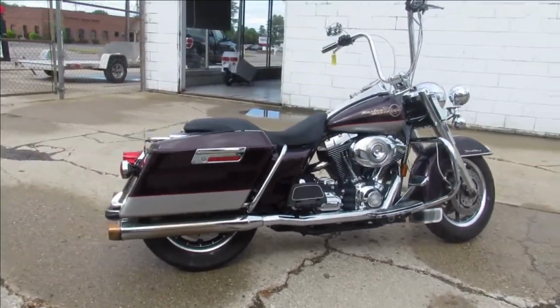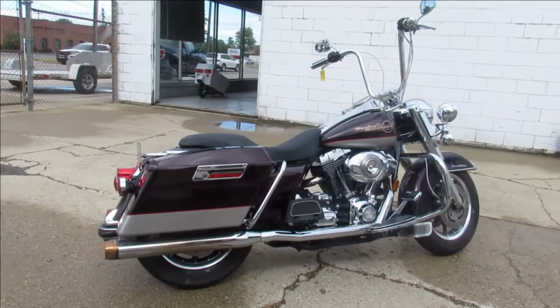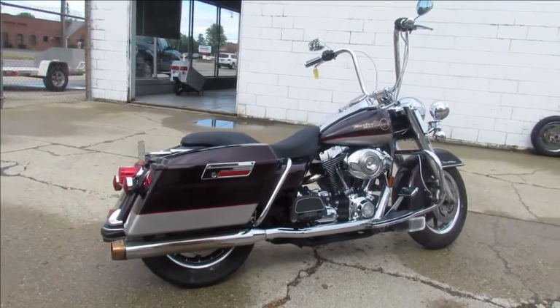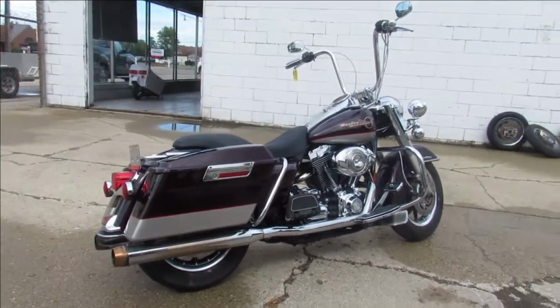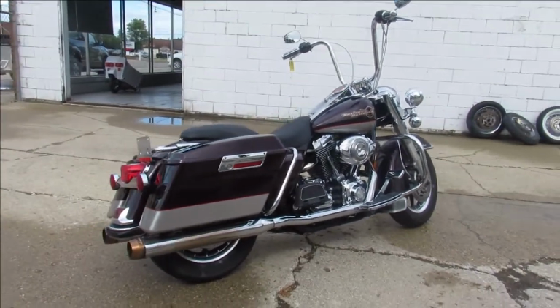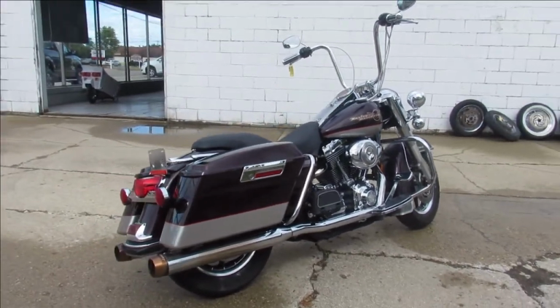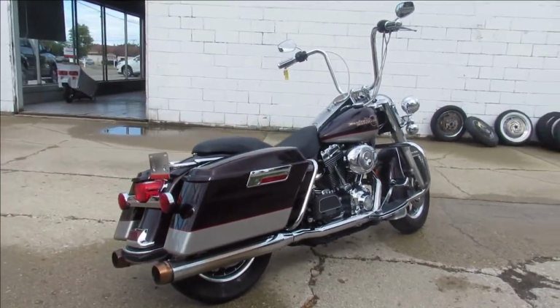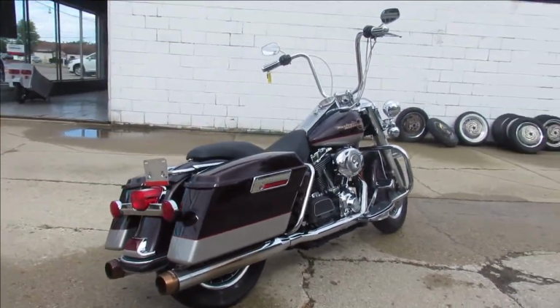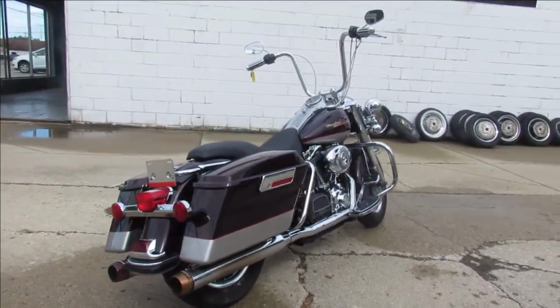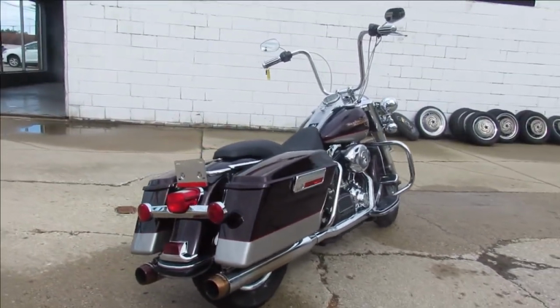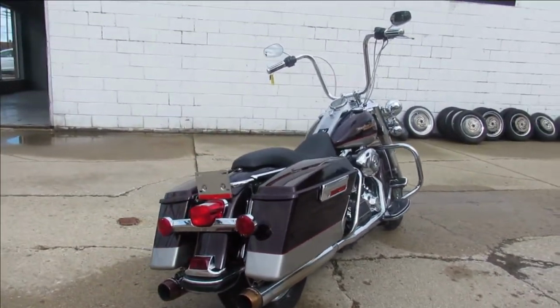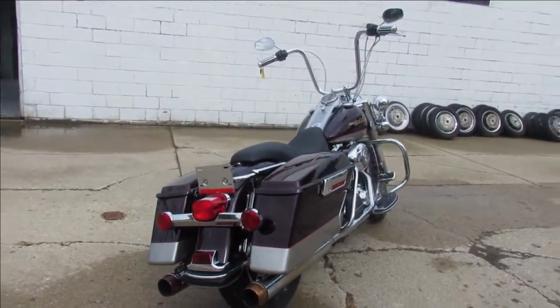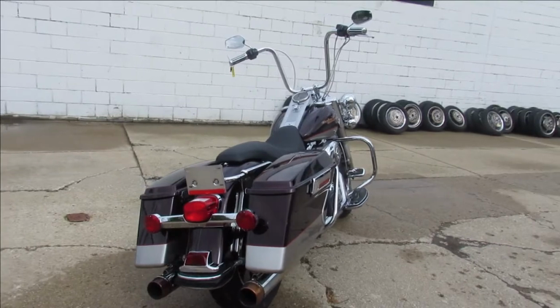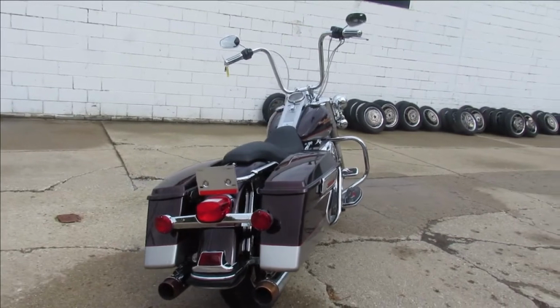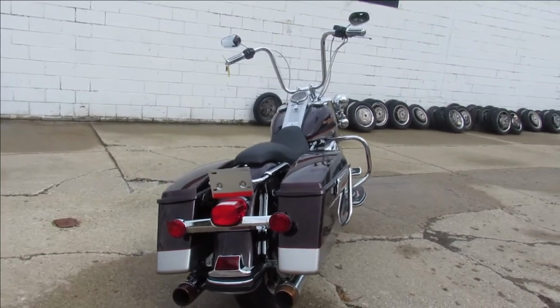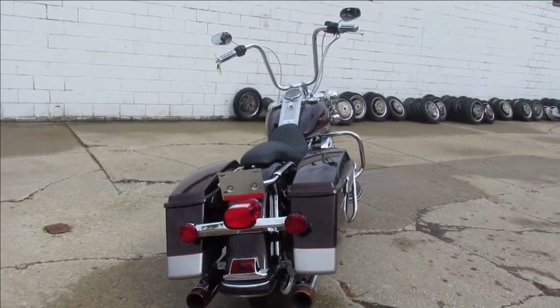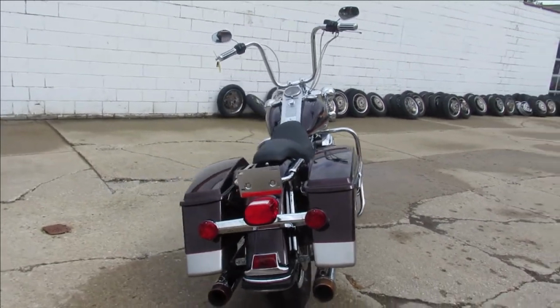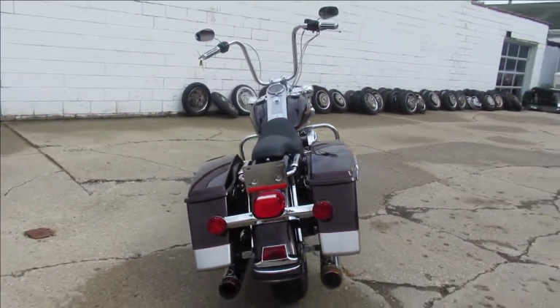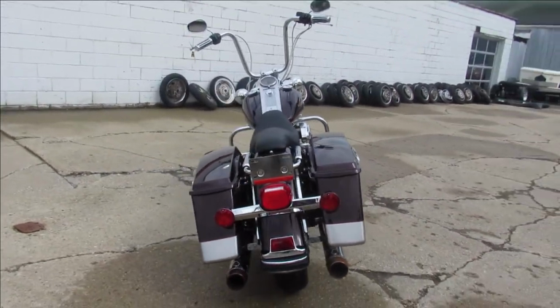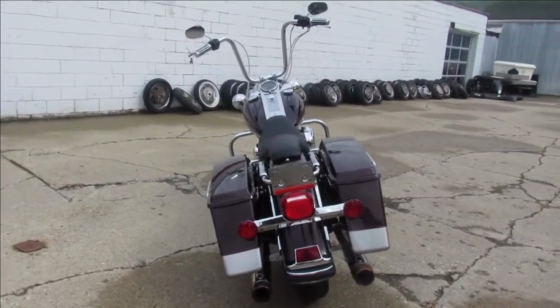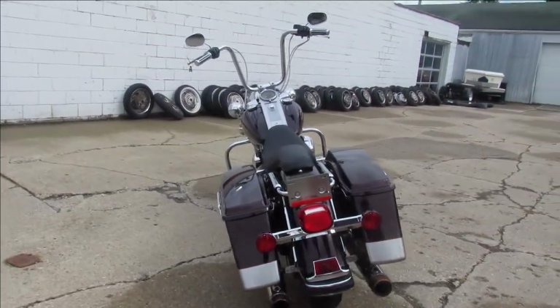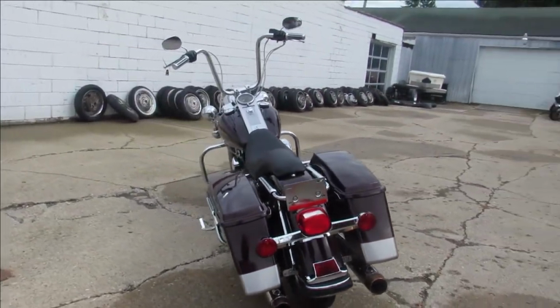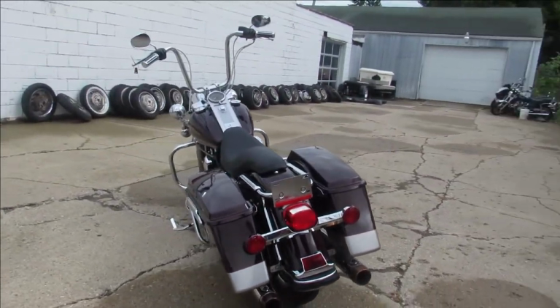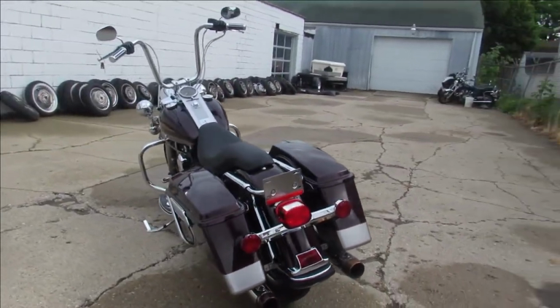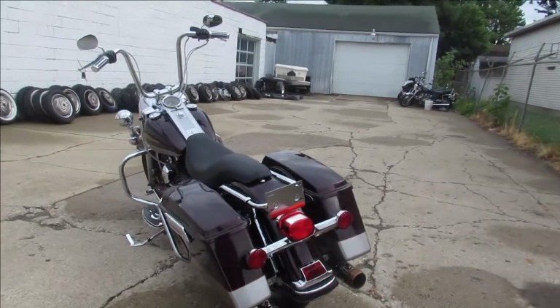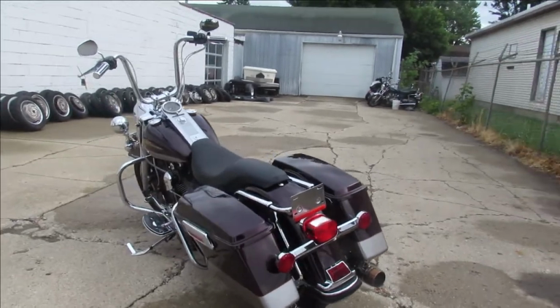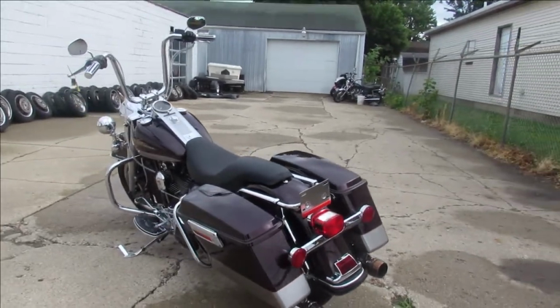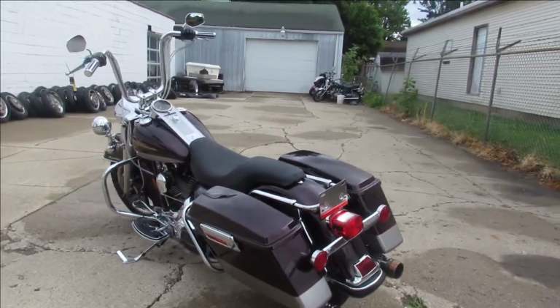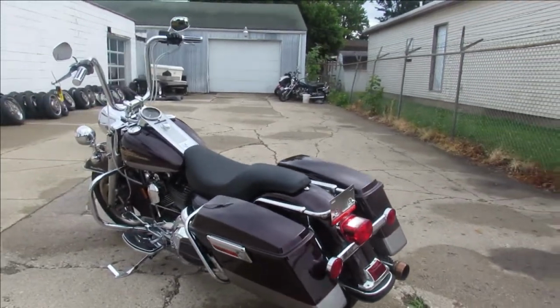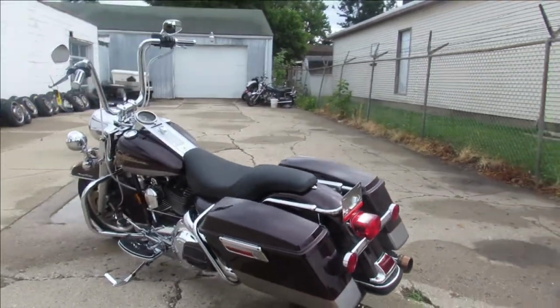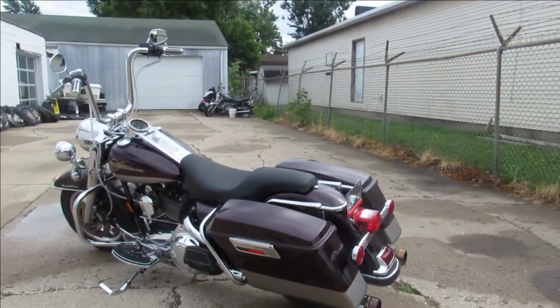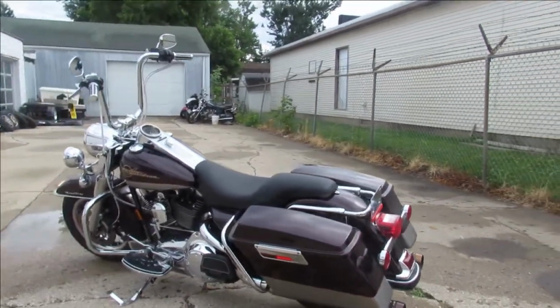2007 Road King, all dressed up, looking good — apes, Reinhardts, chrome, clean. Only $8,499 guys. Give us a call, we'll get it done. 810-648-9500.